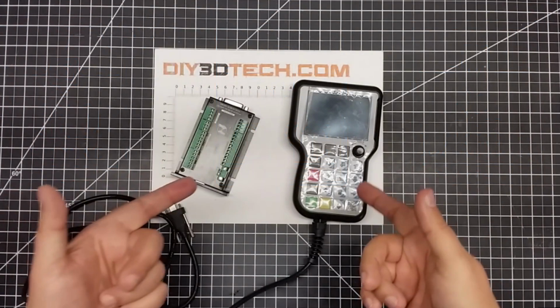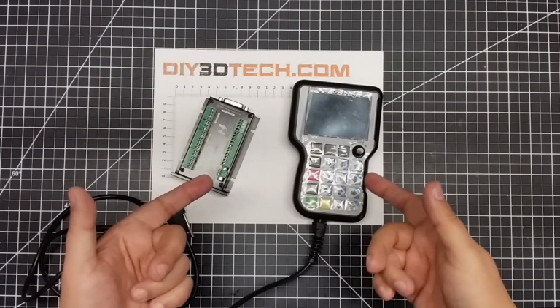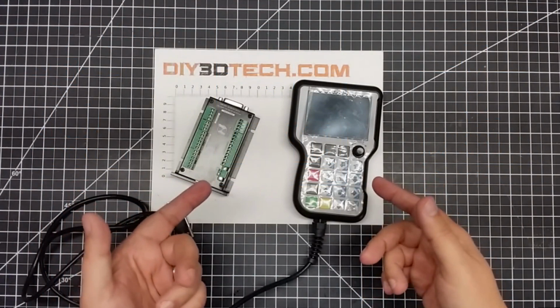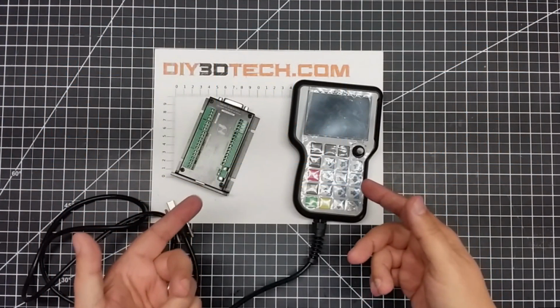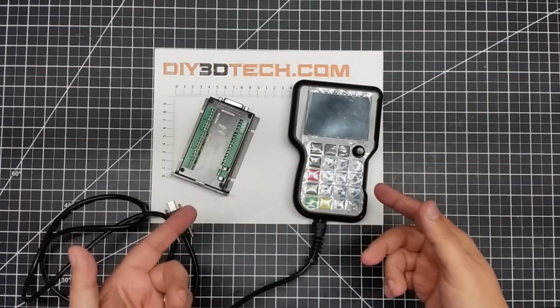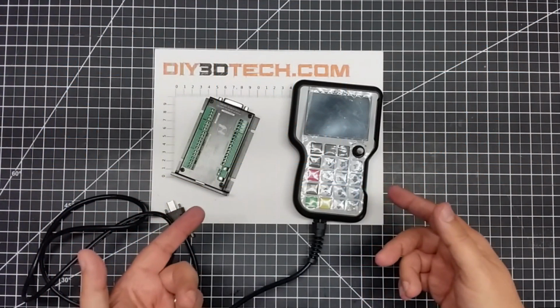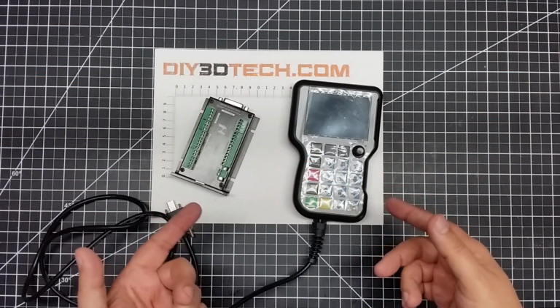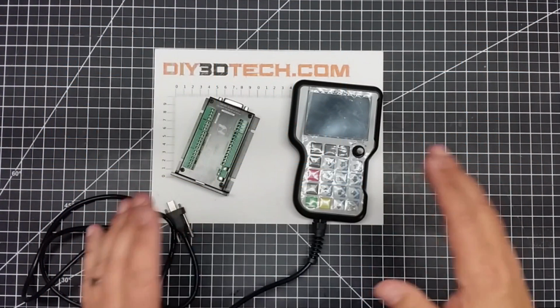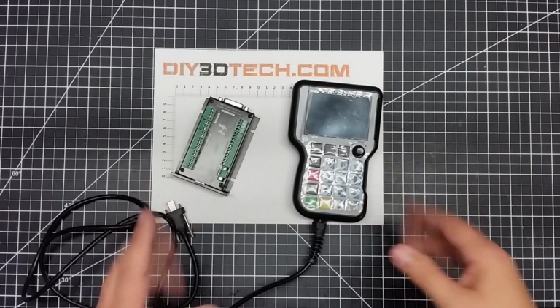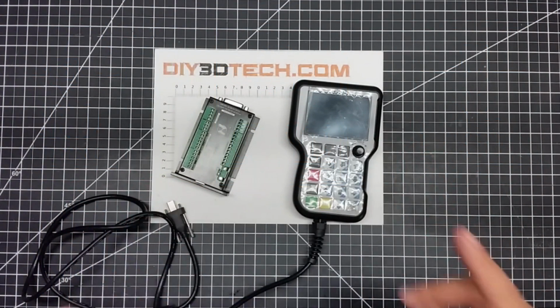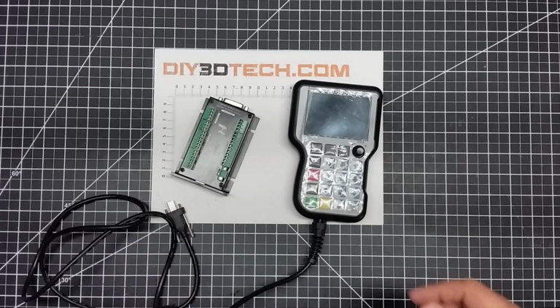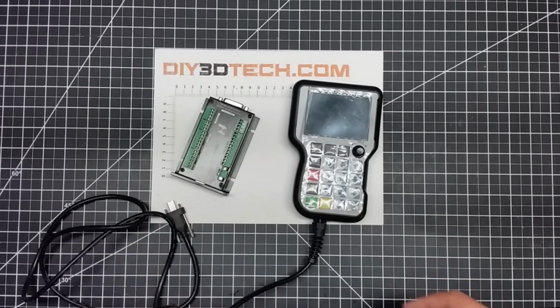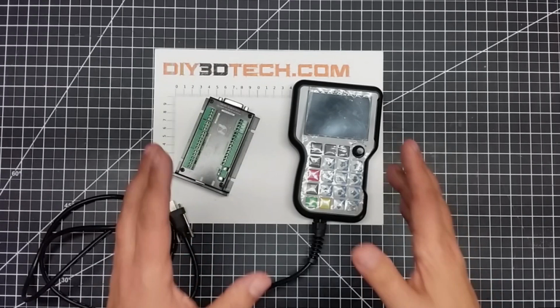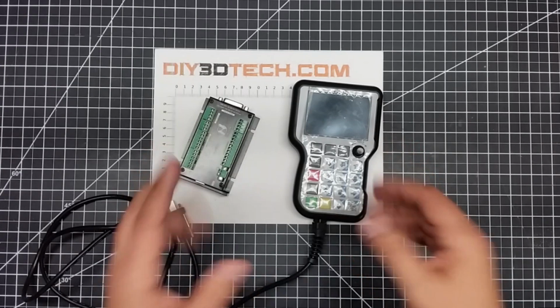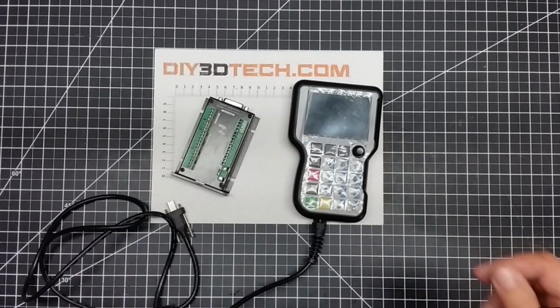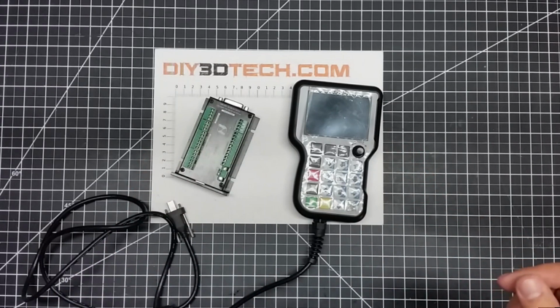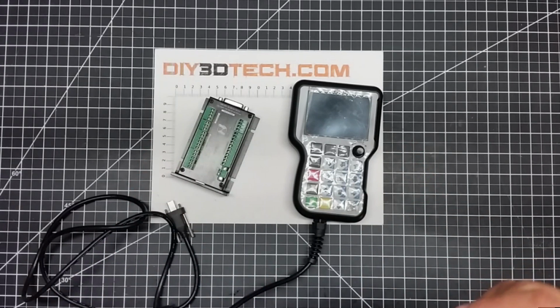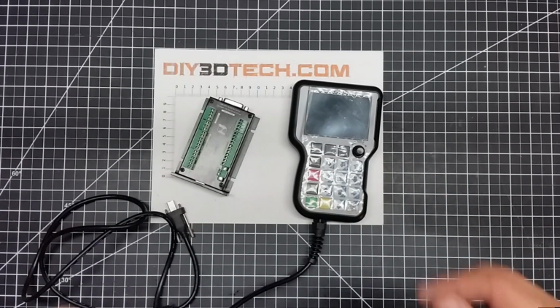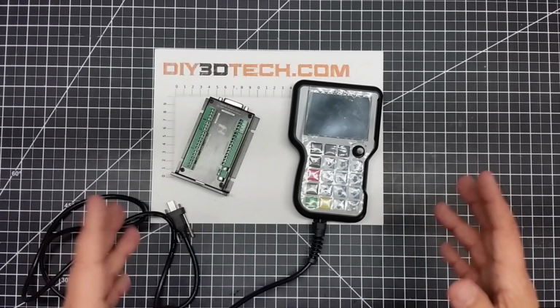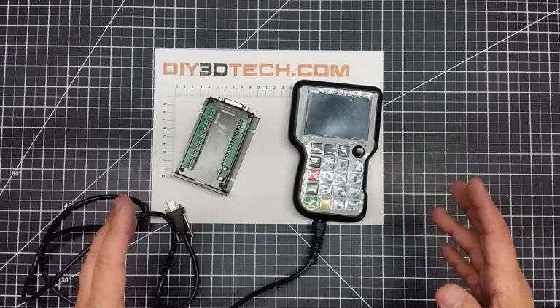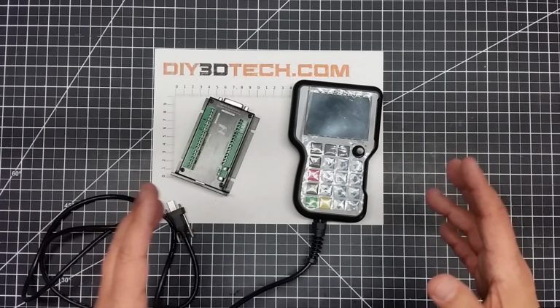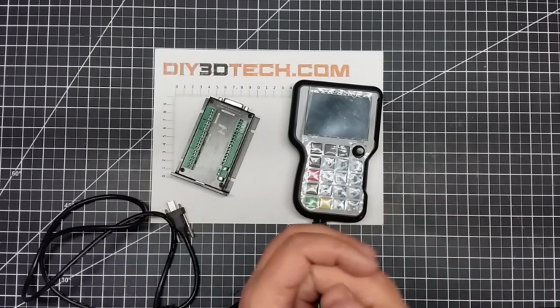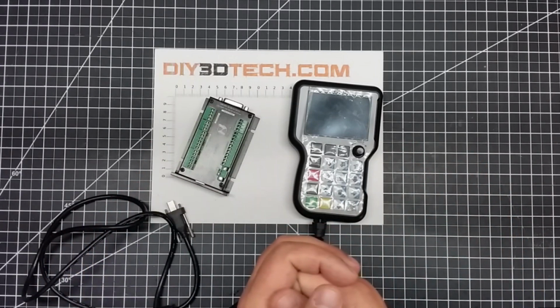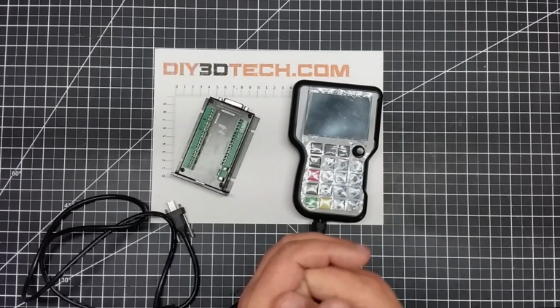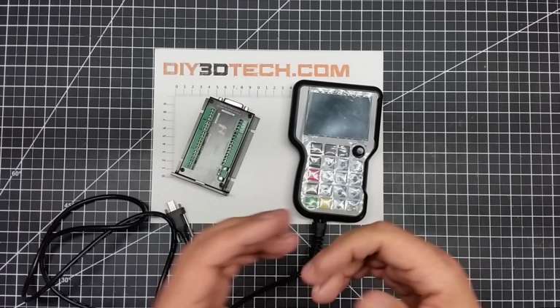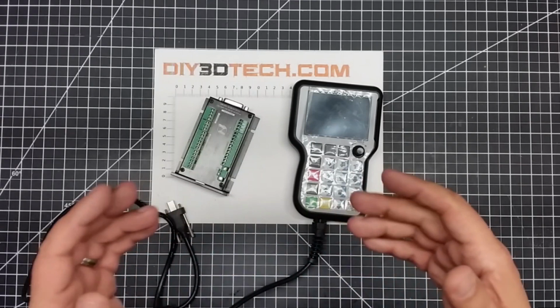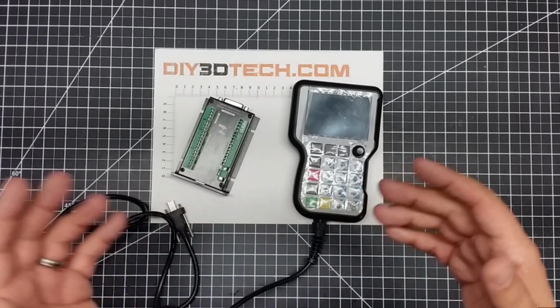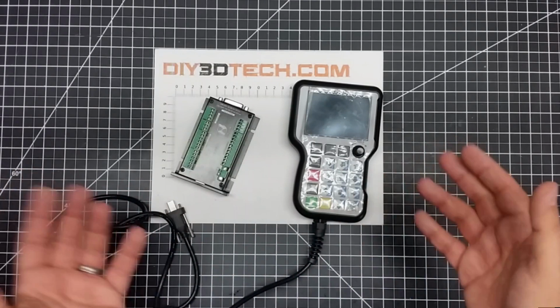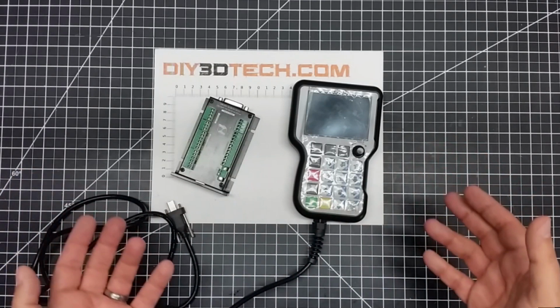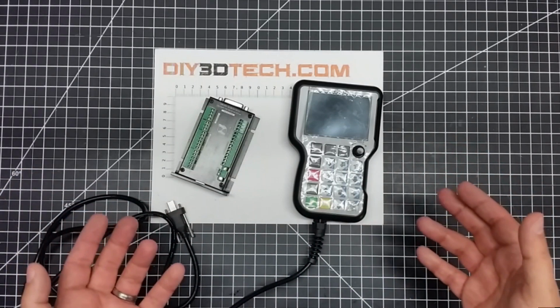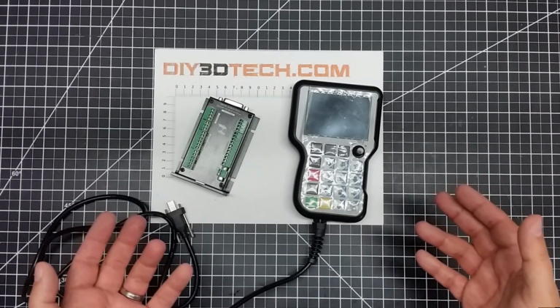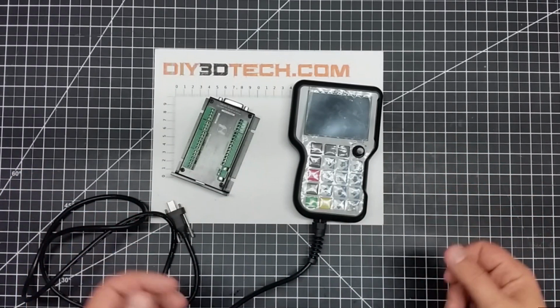Welcome to this episode of DIY3DTech.com. In this episode, I want to talk about giving up on Grbl. I've had this long love affair with Grbl for probably three or four years now.